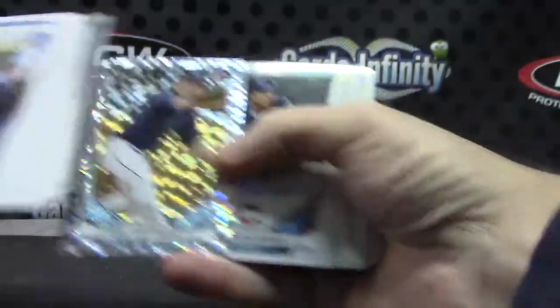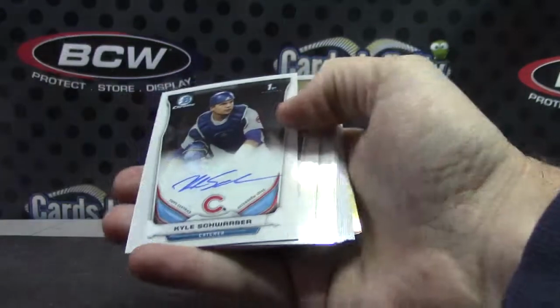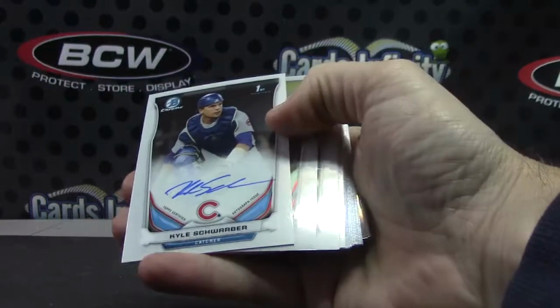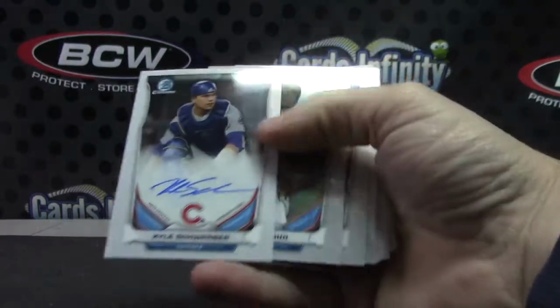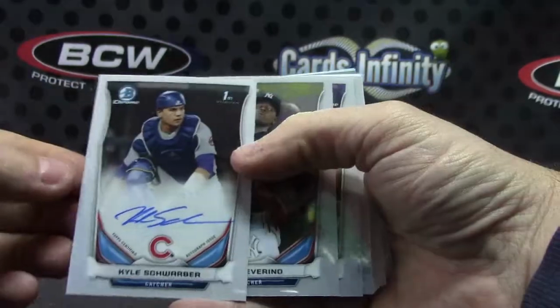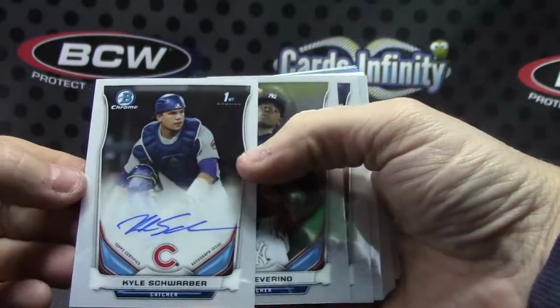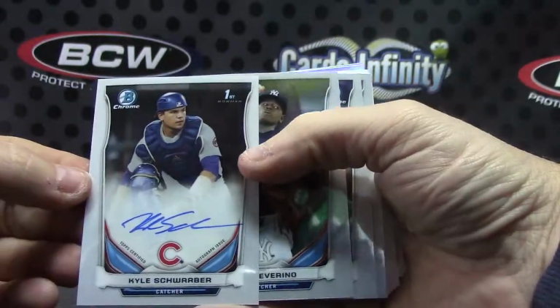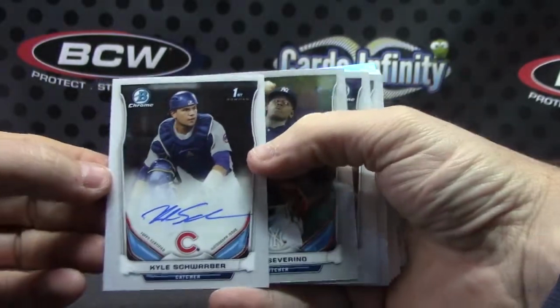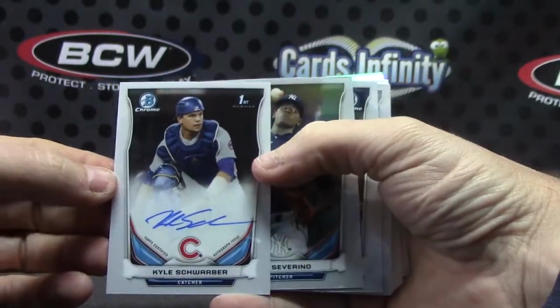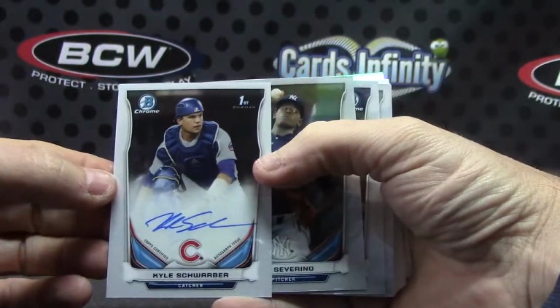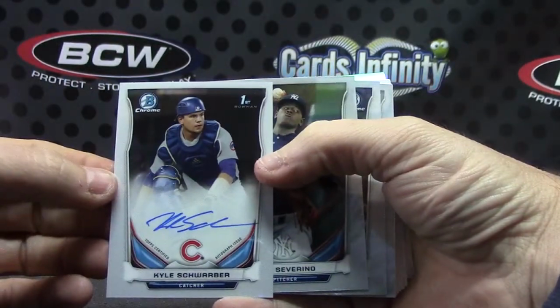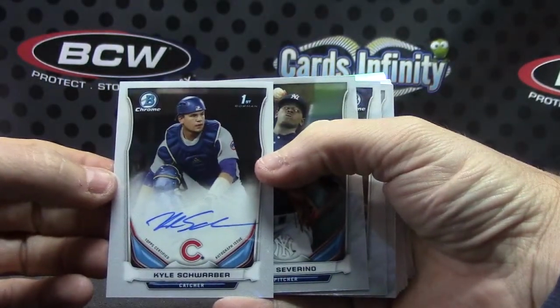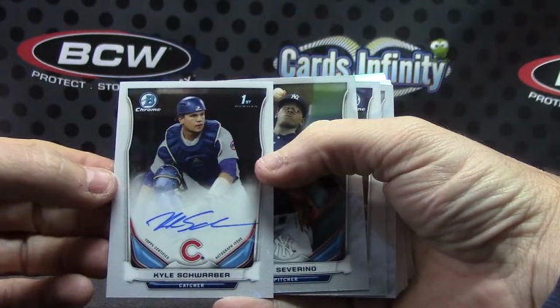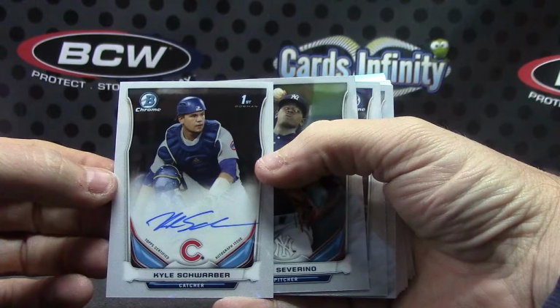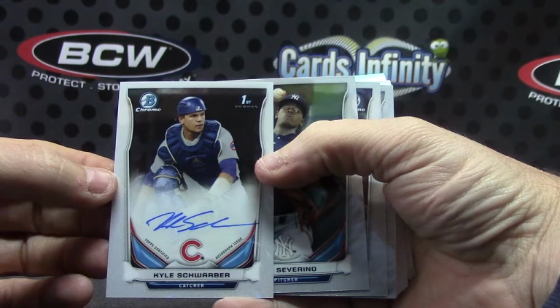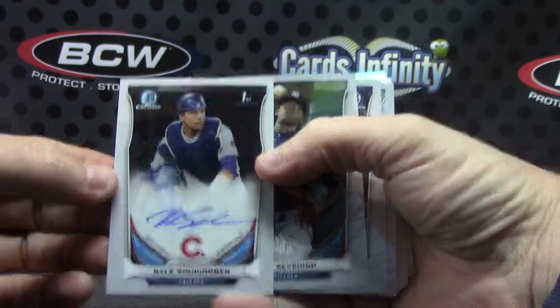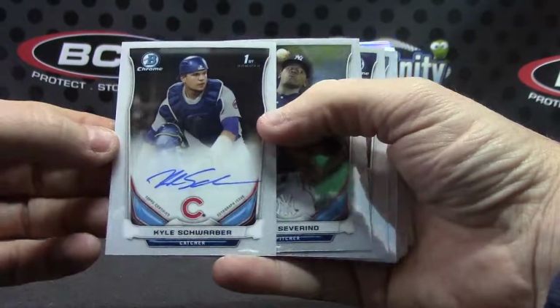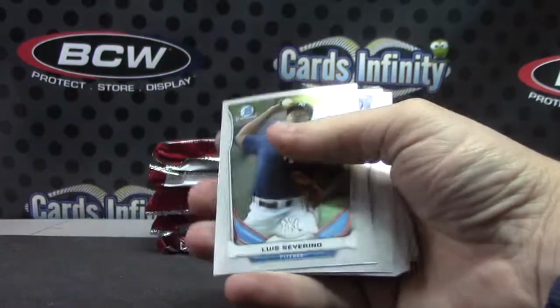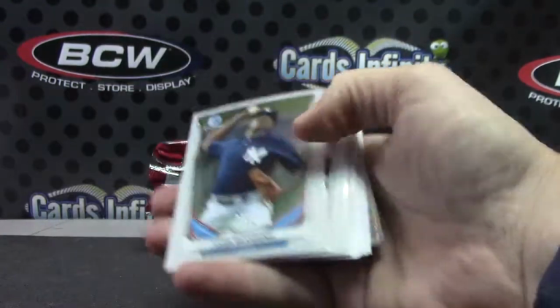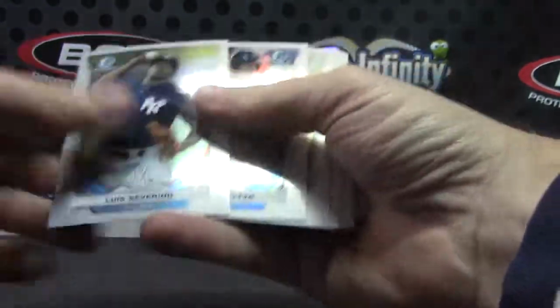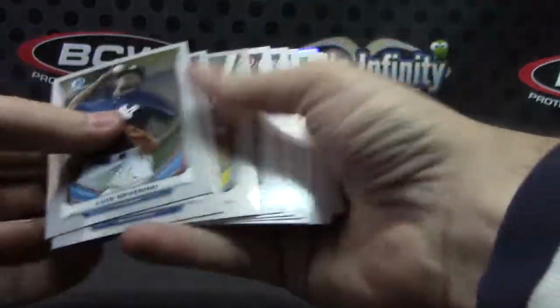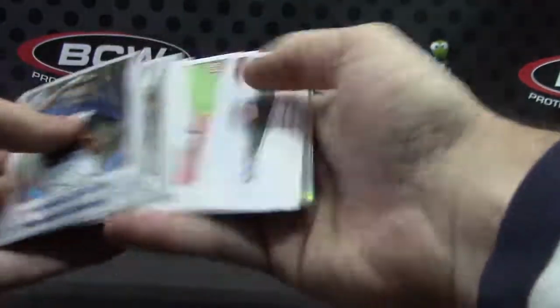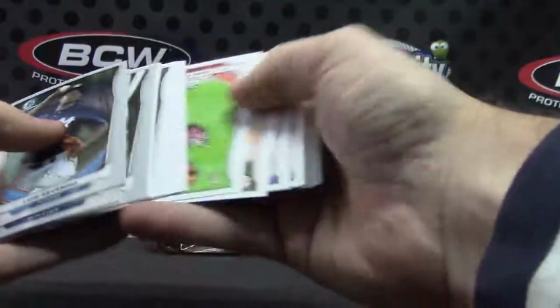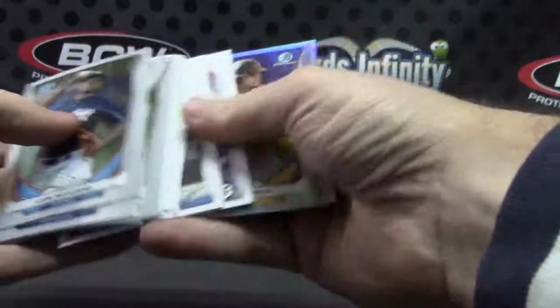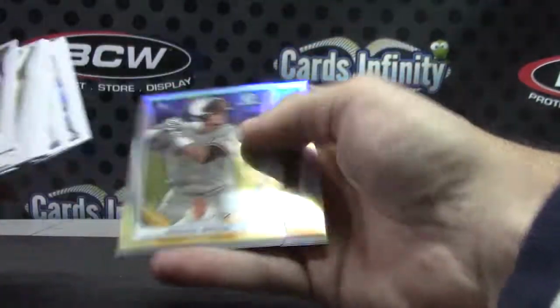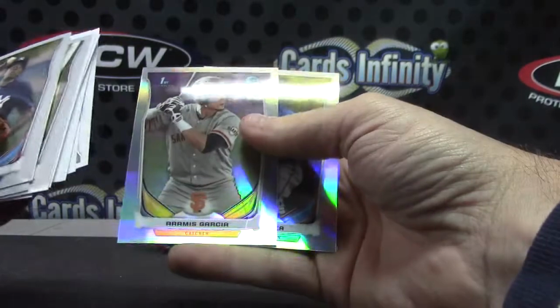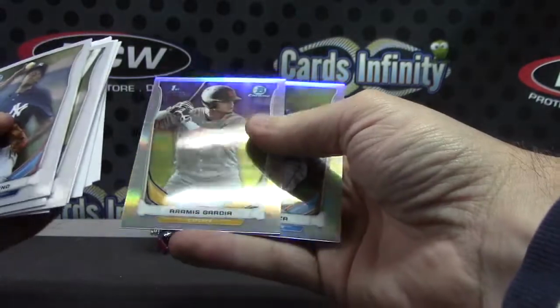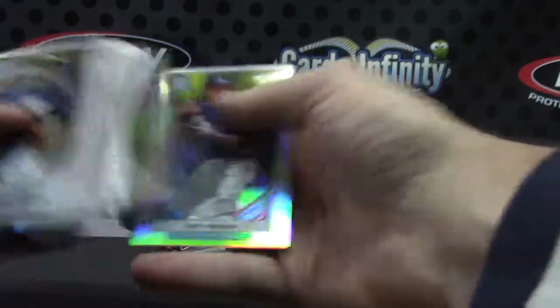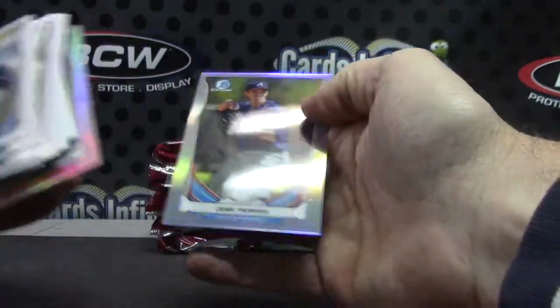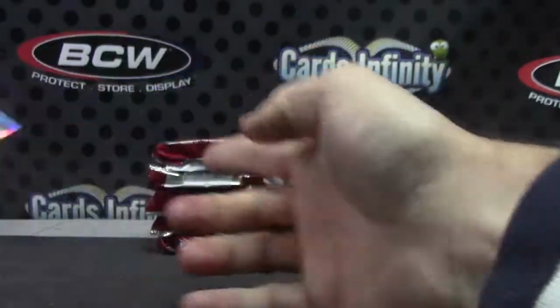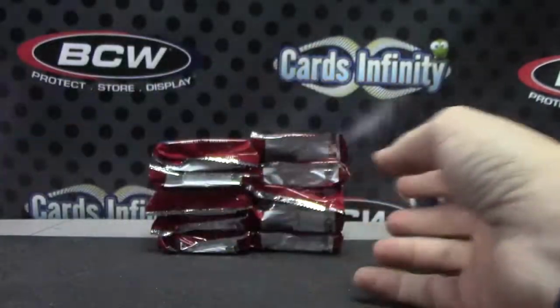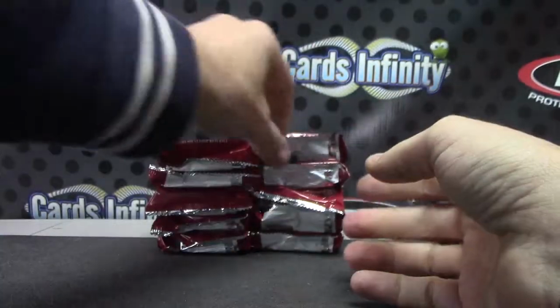Casey Gillaspie and Kyle Schwarber. Kyle Schwarber — I want to say we pulled his gold autograph out of this same case. Aramis Garcia, Jose Peraza.